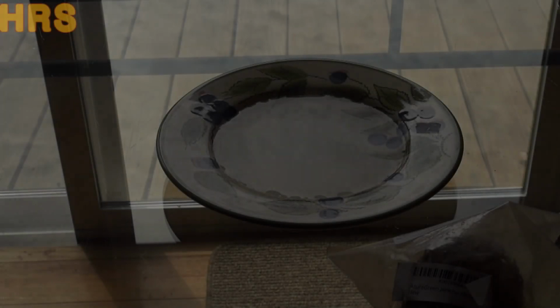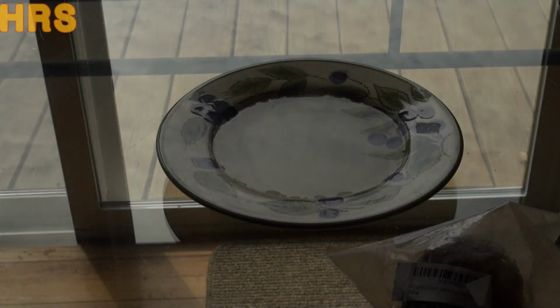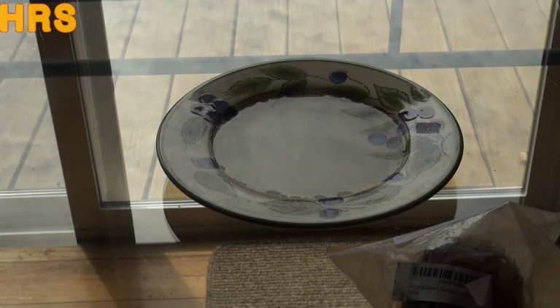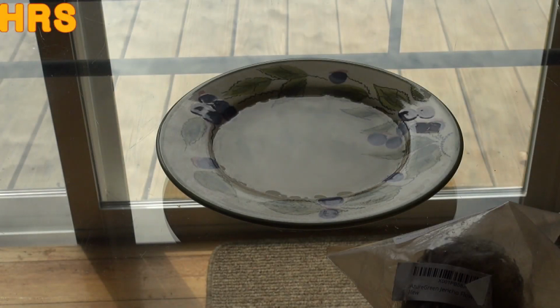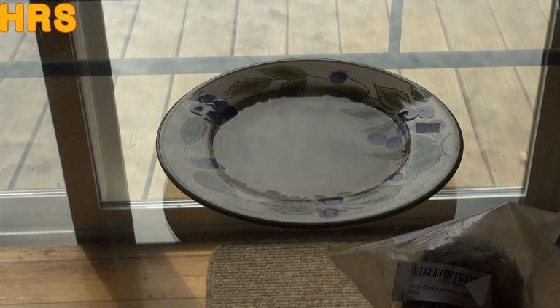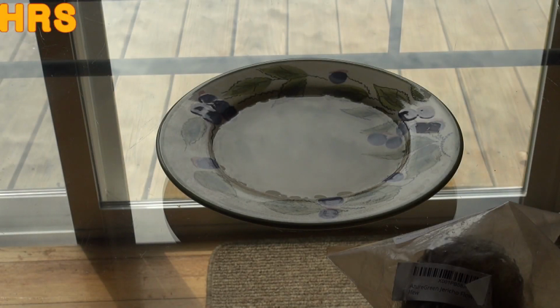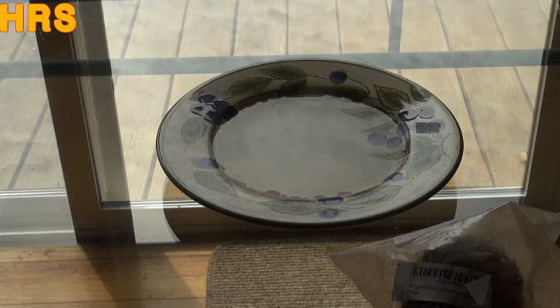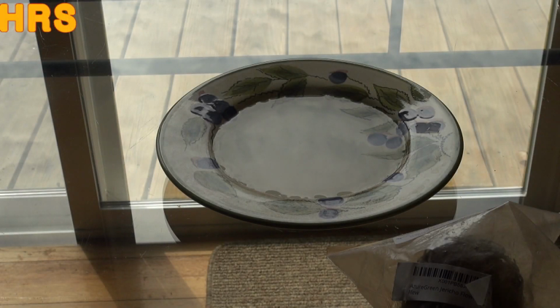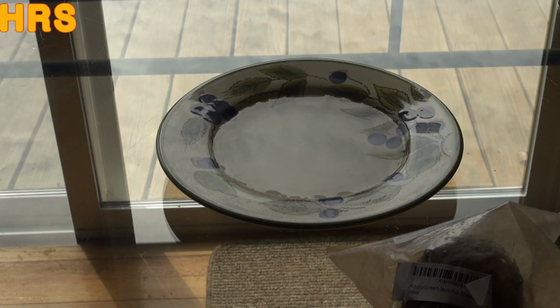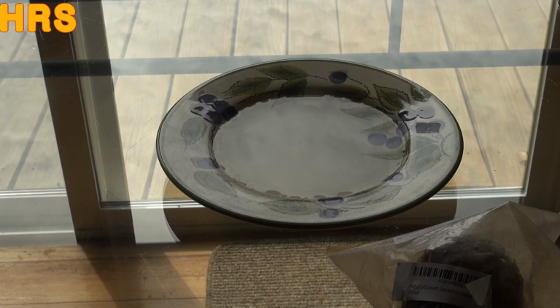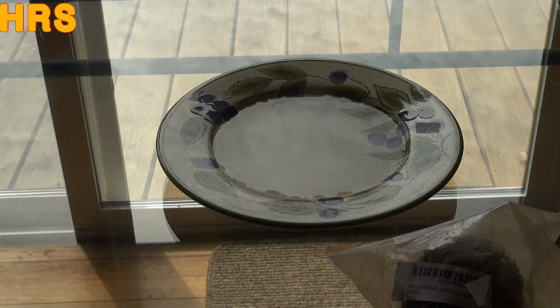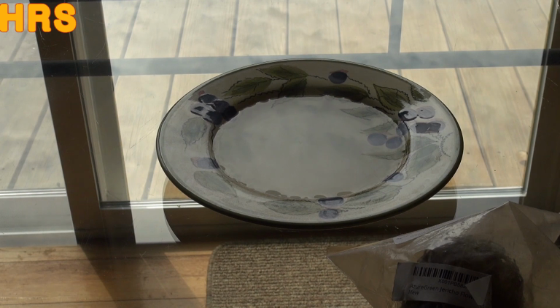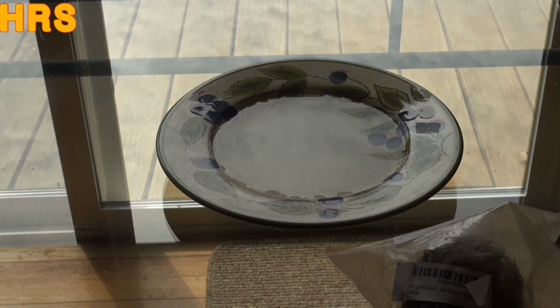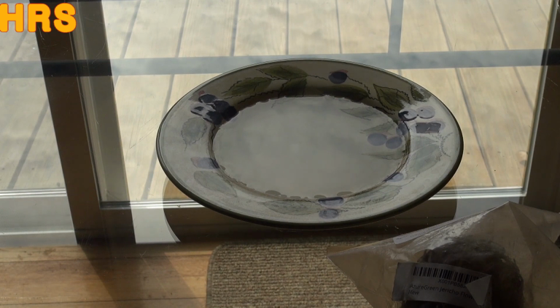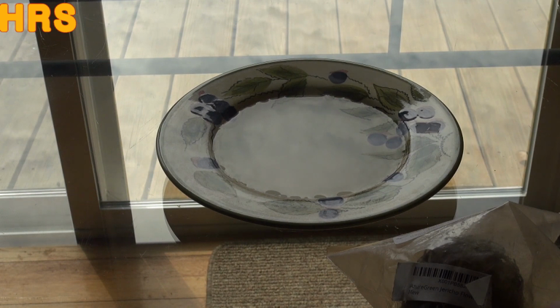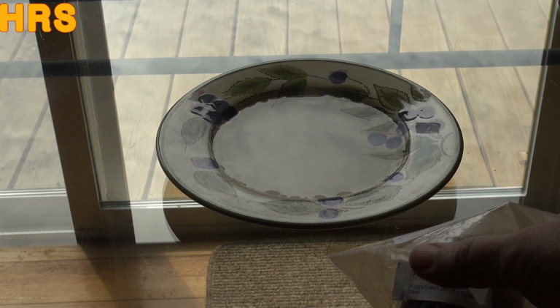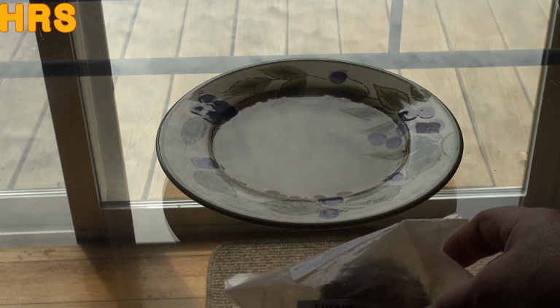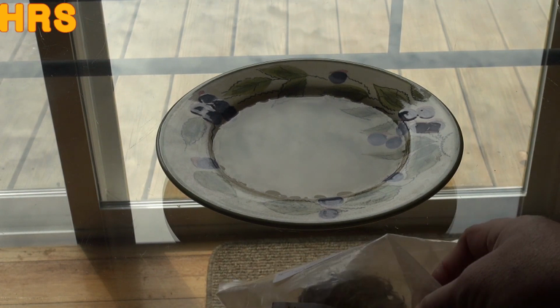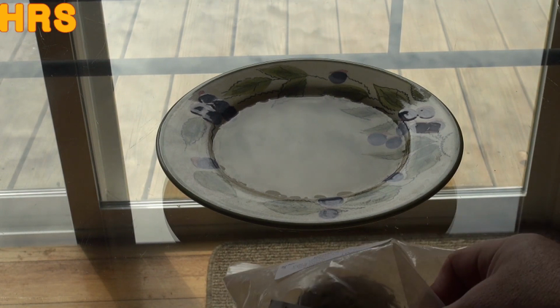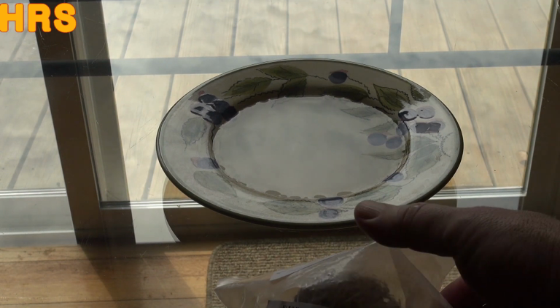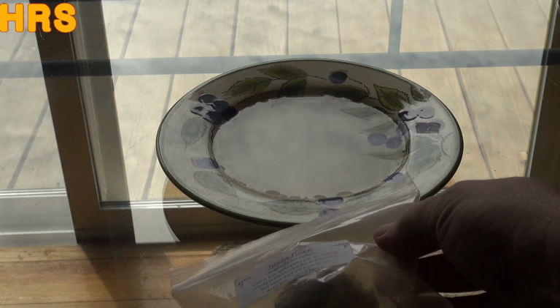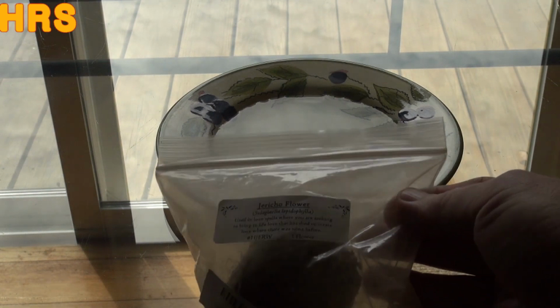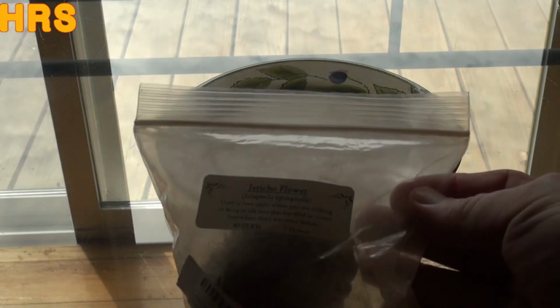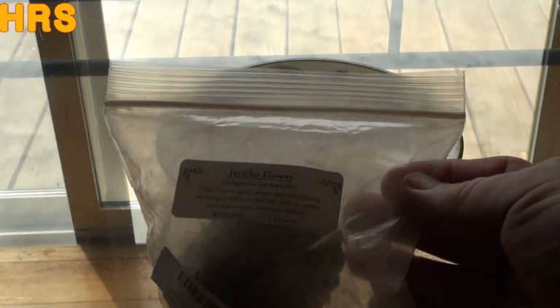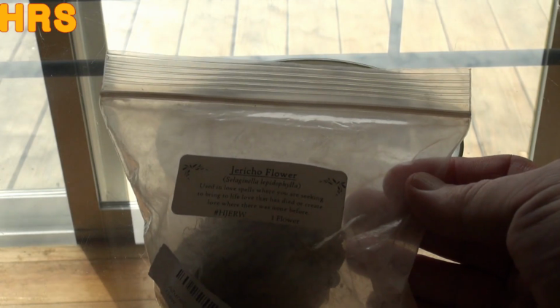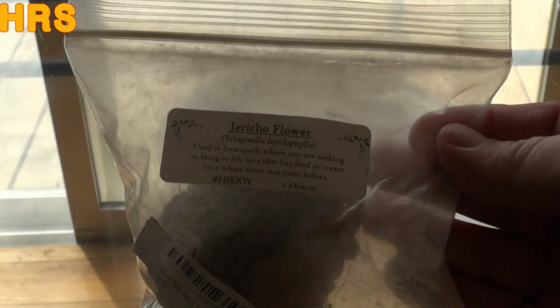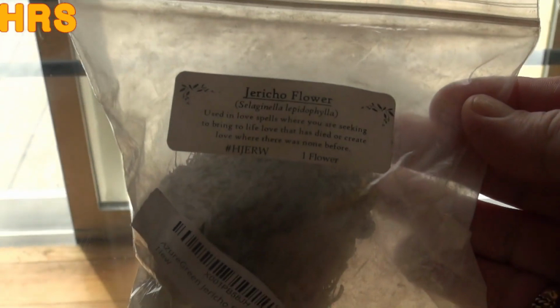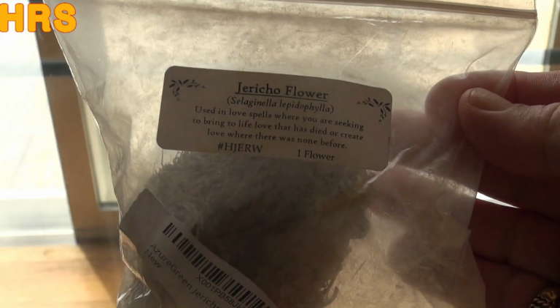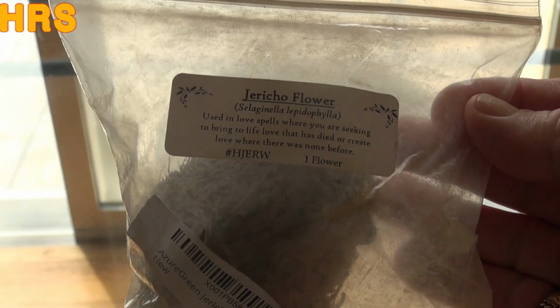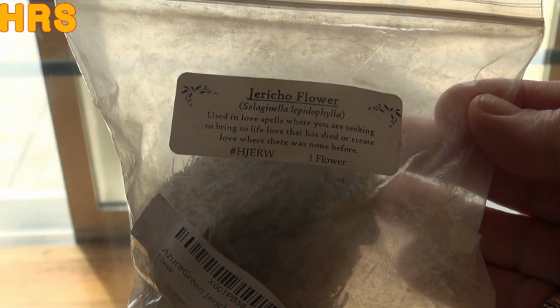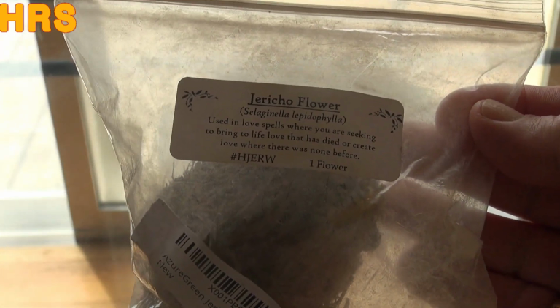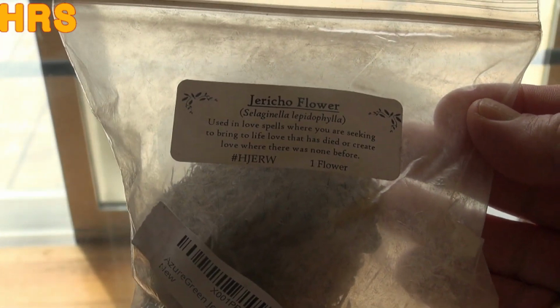Alright, so we're going to do a video on the resurrection plant. I picked this up on Amazon for about six bucks. It's called the Jericho flower — that's one of the names for it.